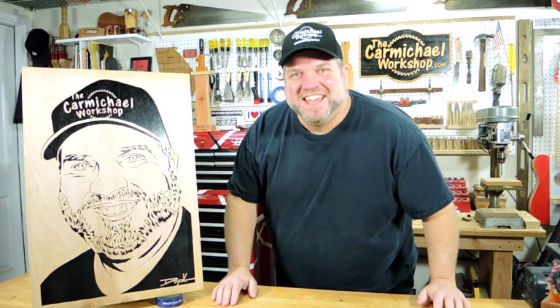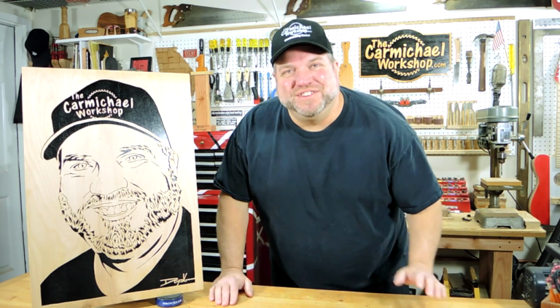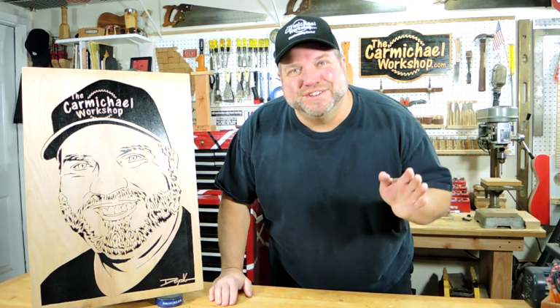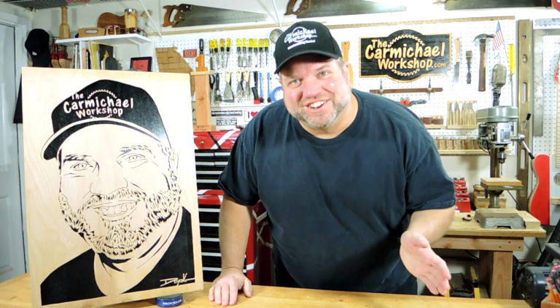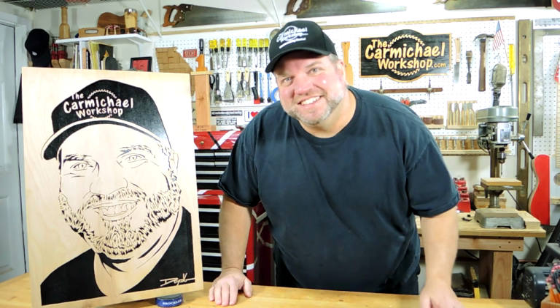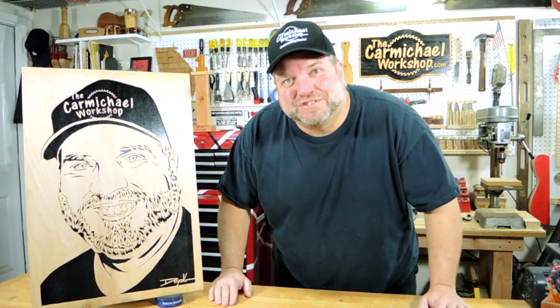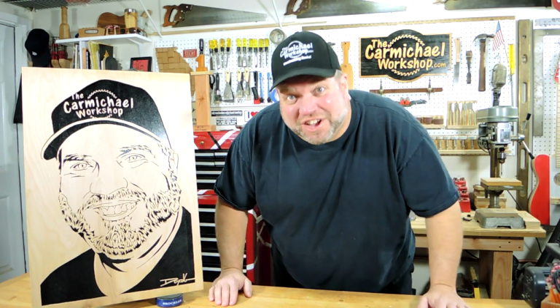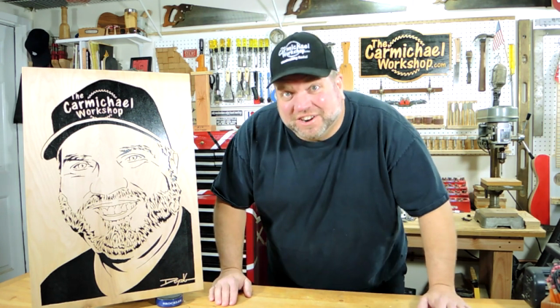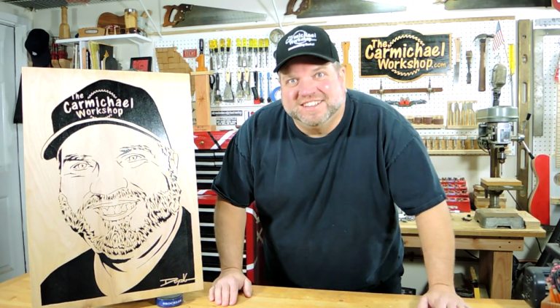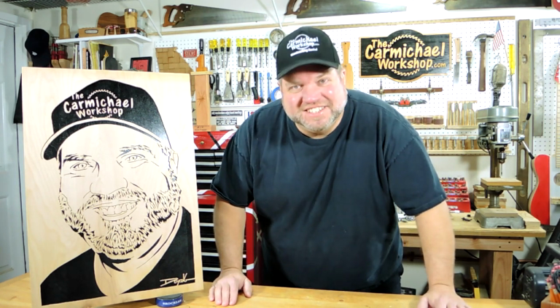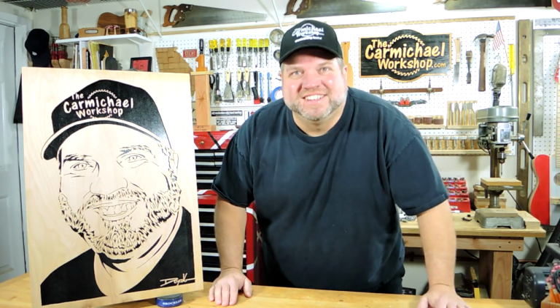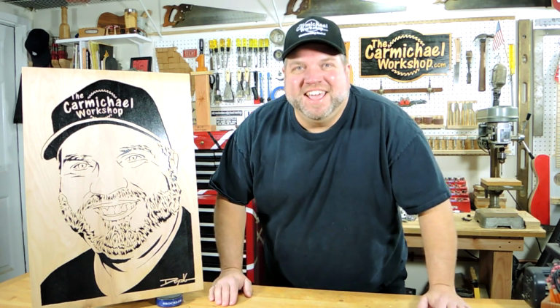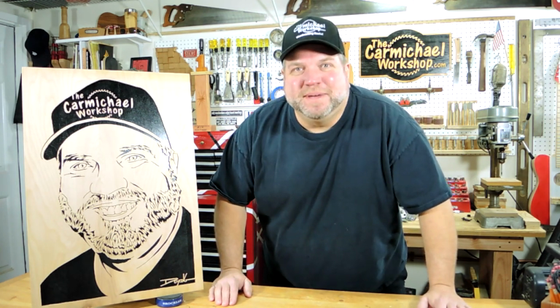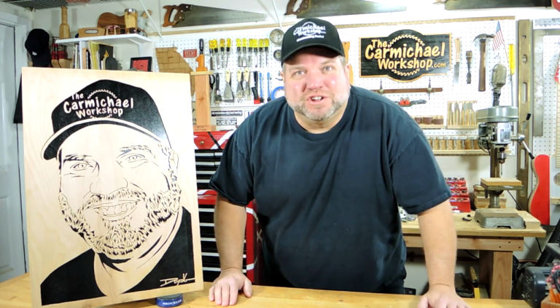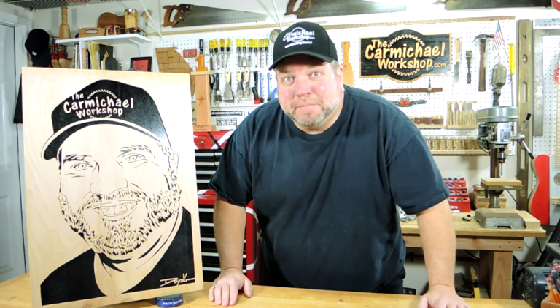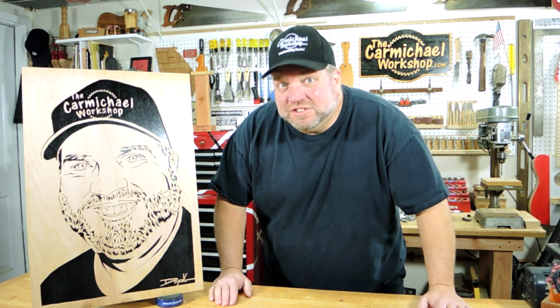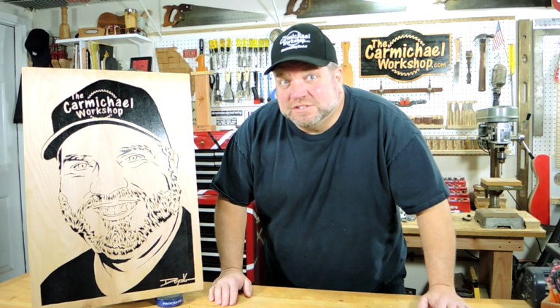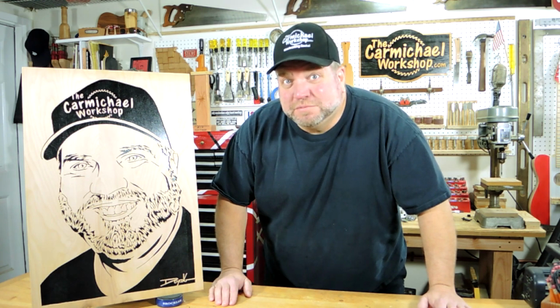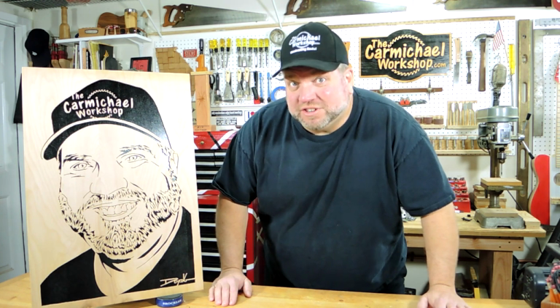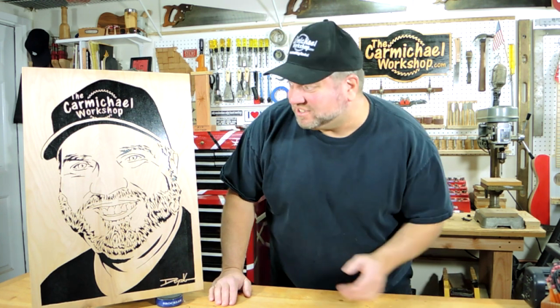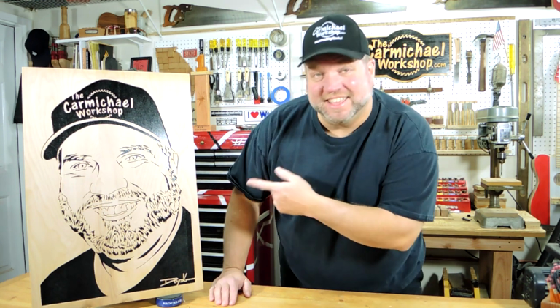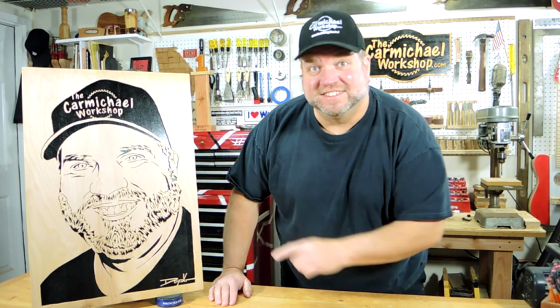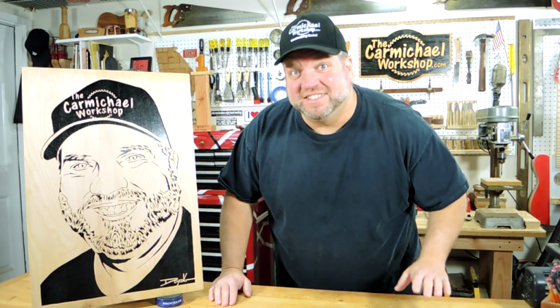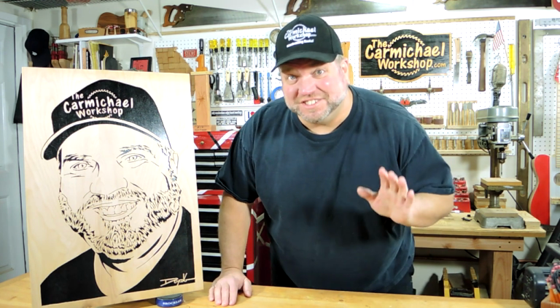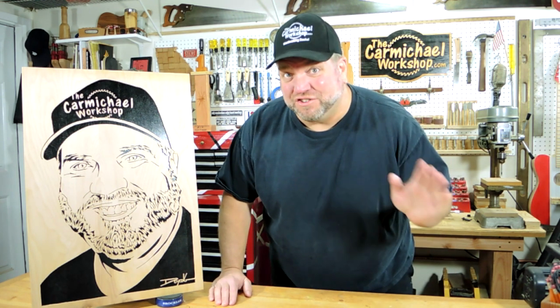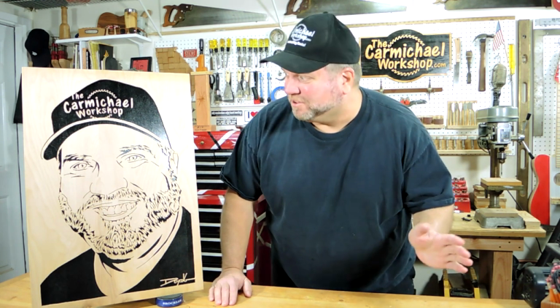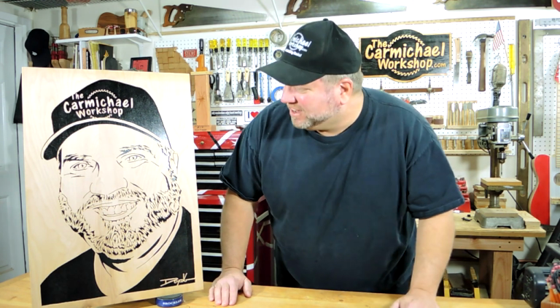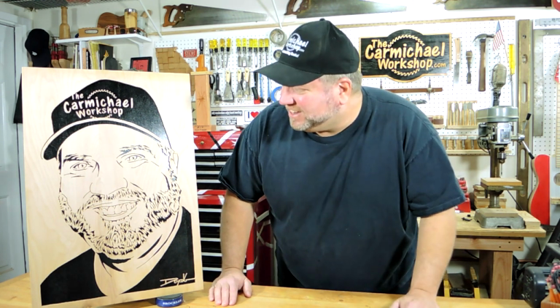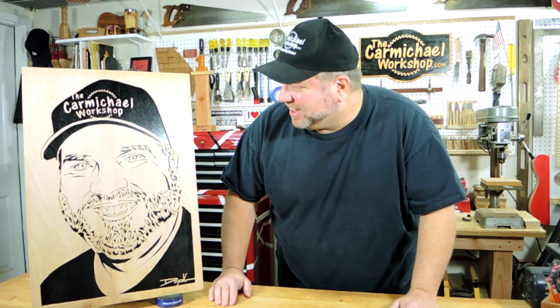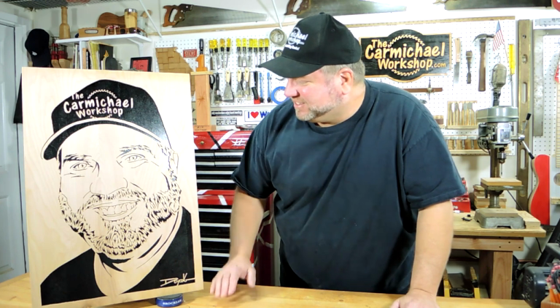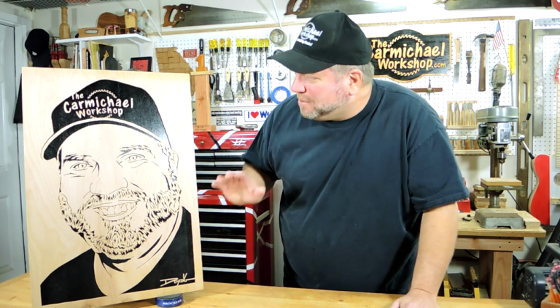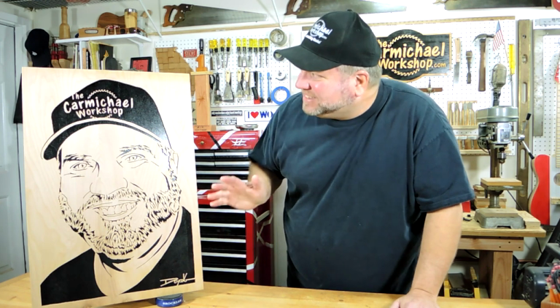If you don't know Charlie, he's a scroll saw artist in Texas and he makes scroll saw patterns as well as portraits just like these, and they're just incredible. The detail is amazing.